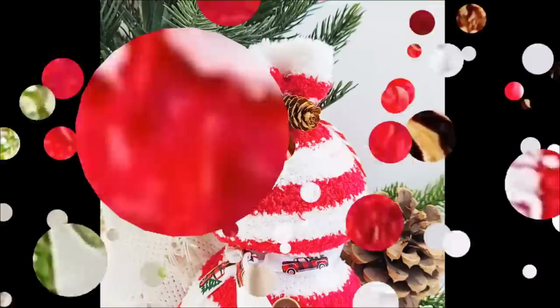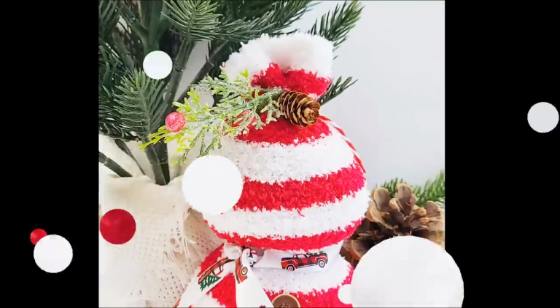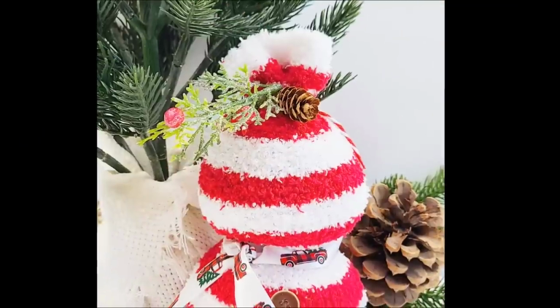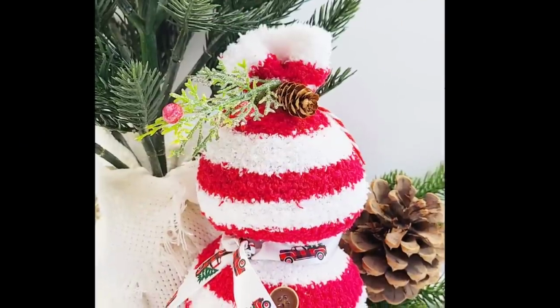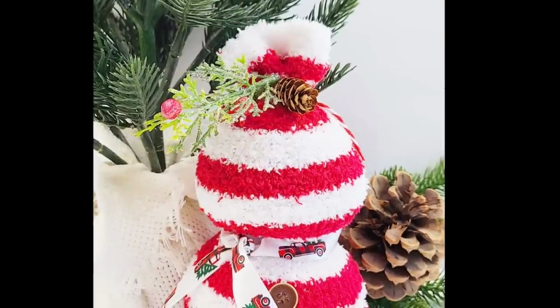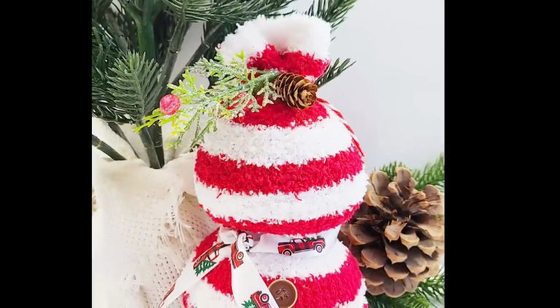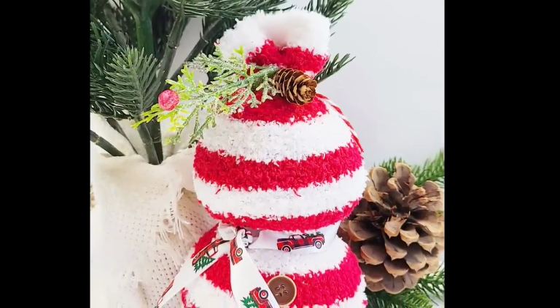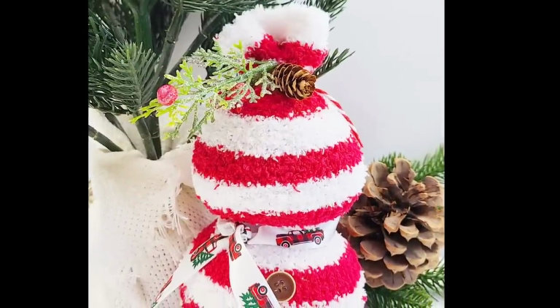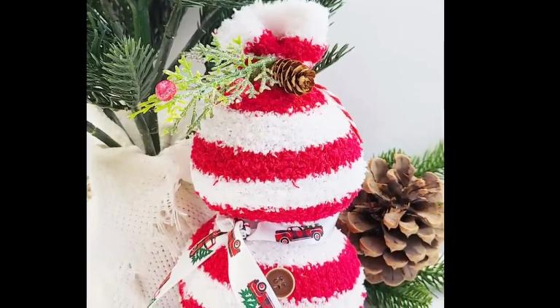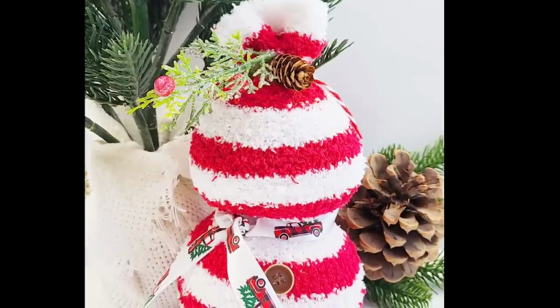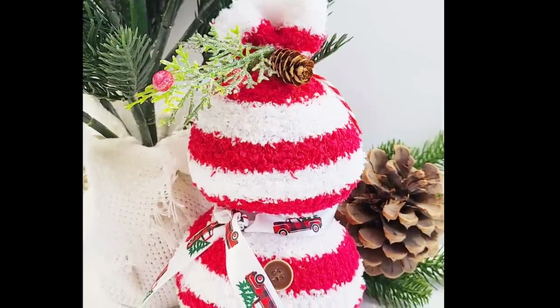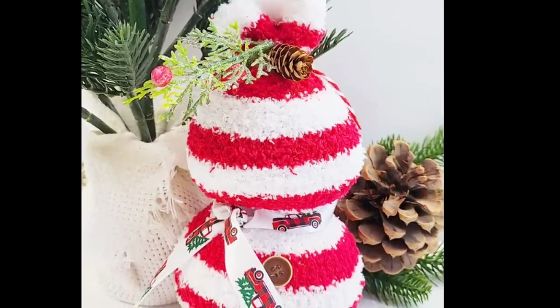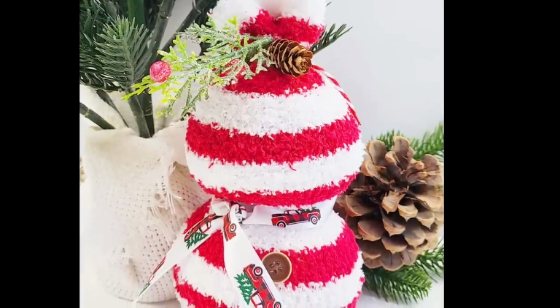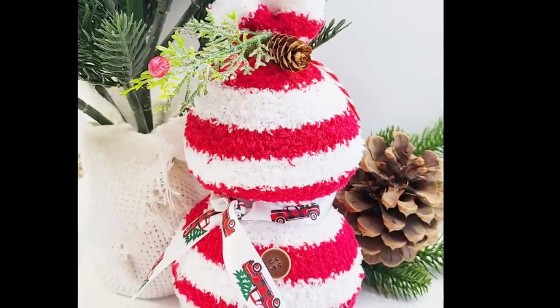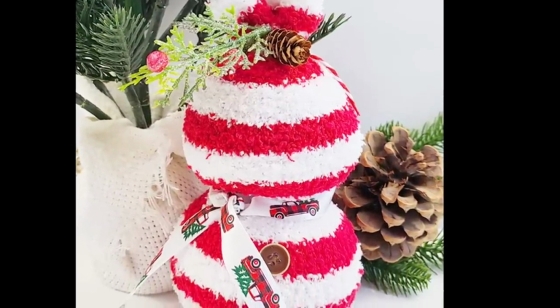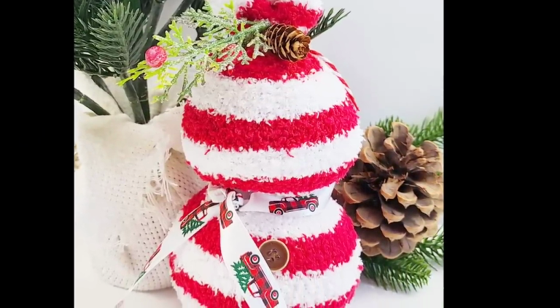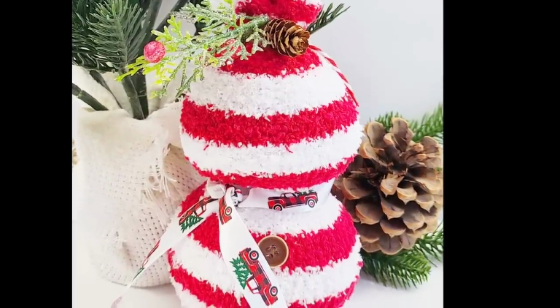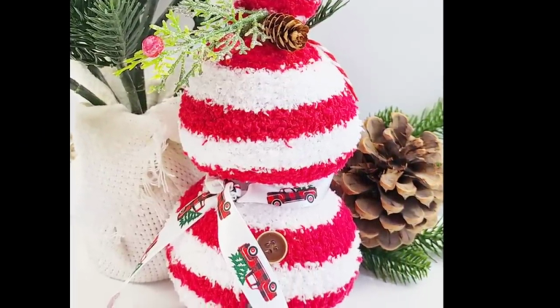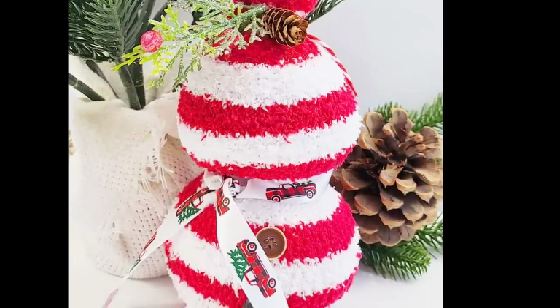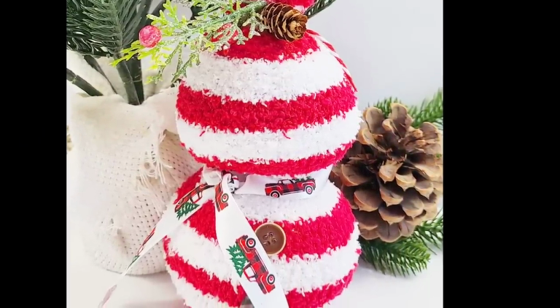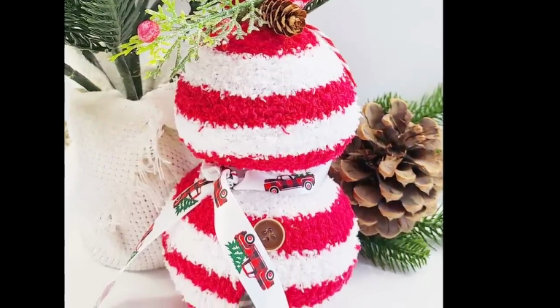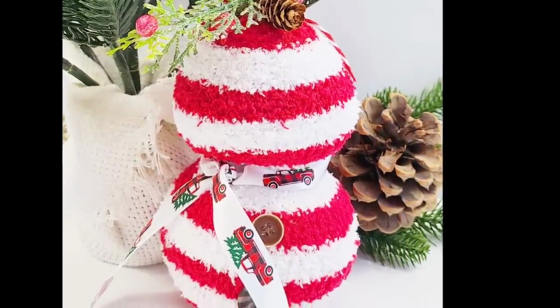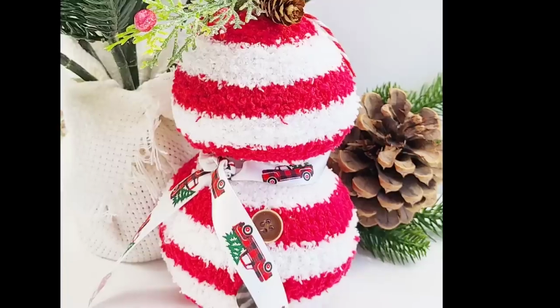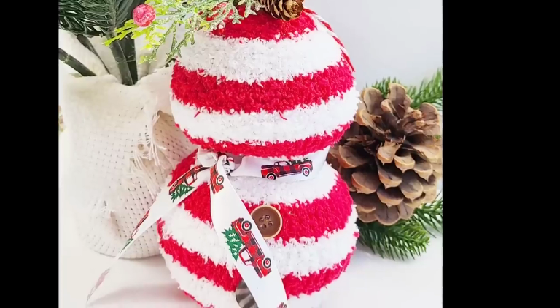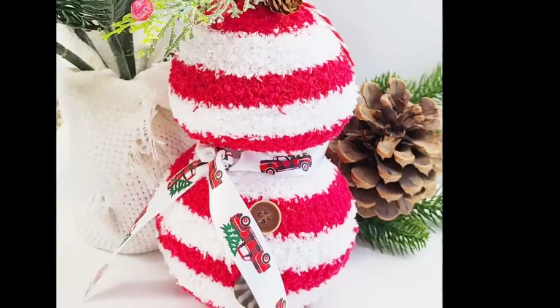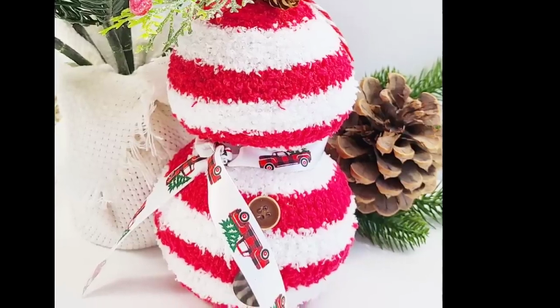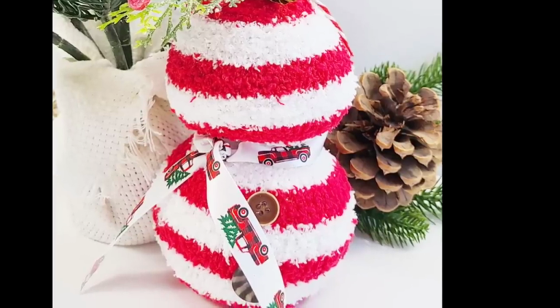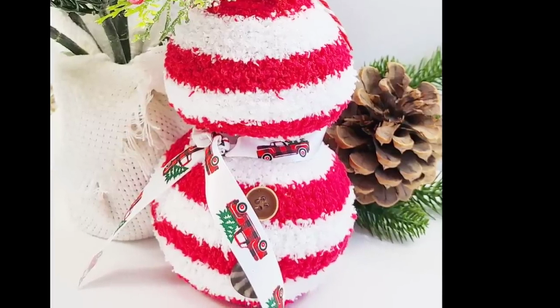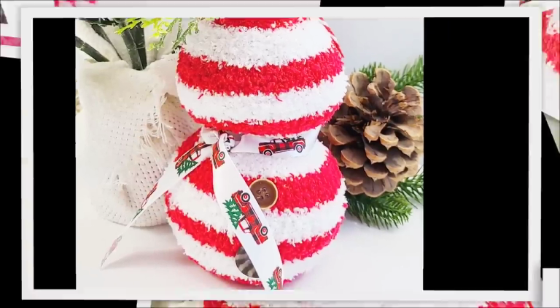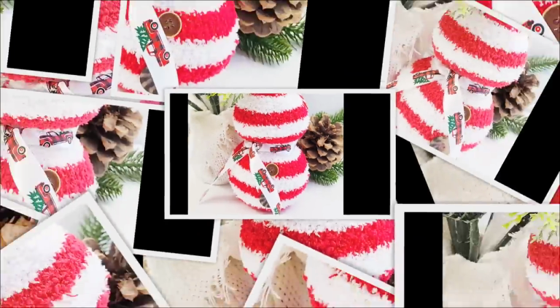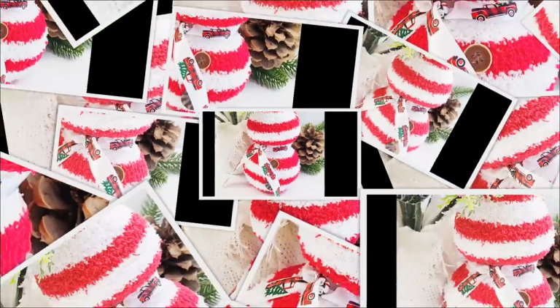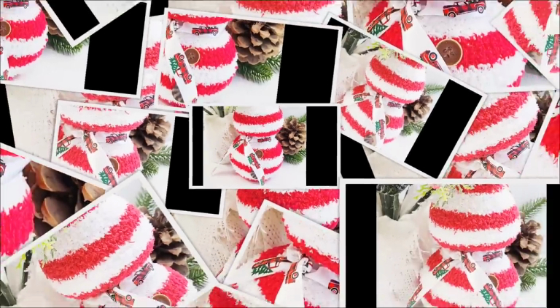What a fun craft to do even with grandkids or your children — I think it would be so much fun. It's festive, it's cute and cozy. I love it.